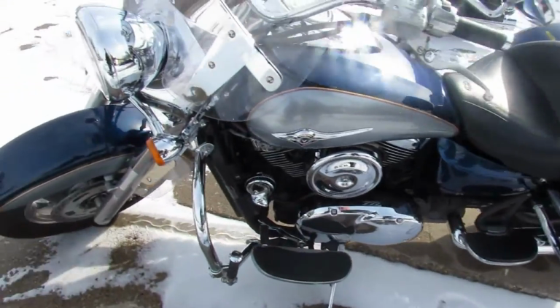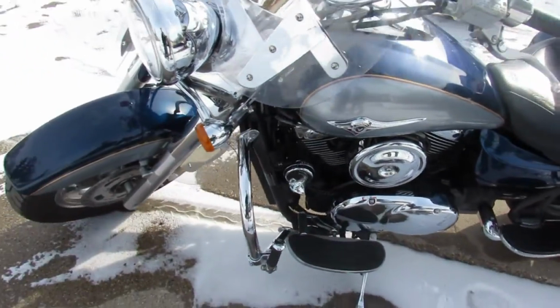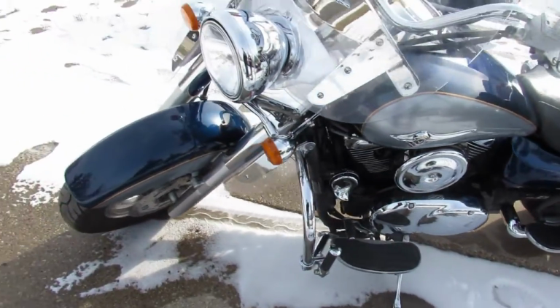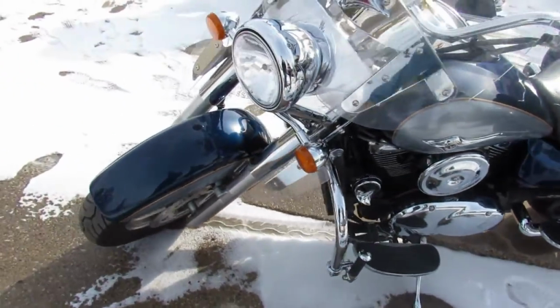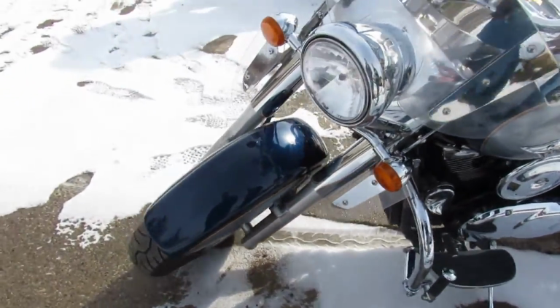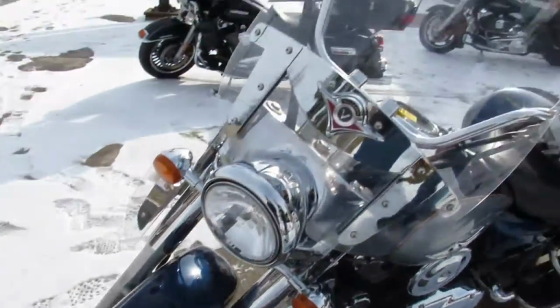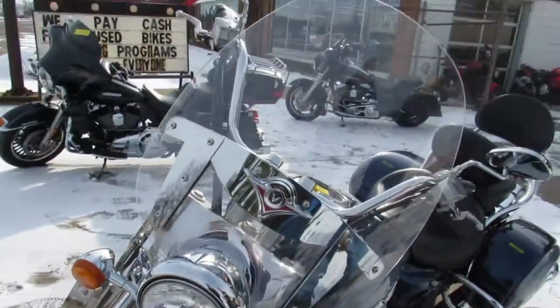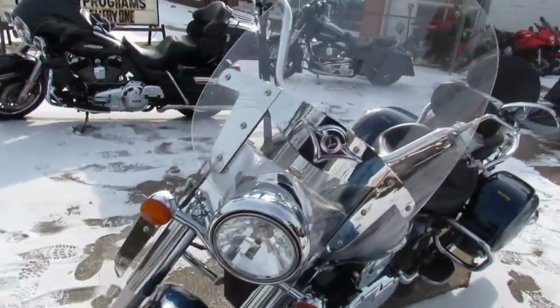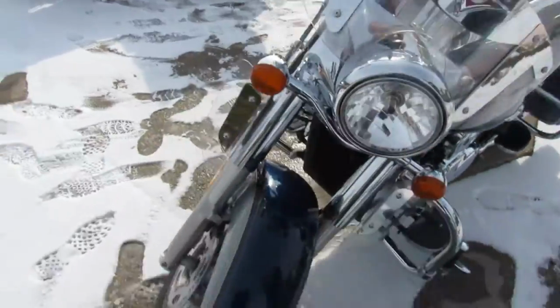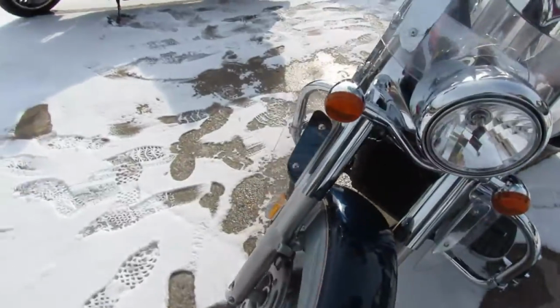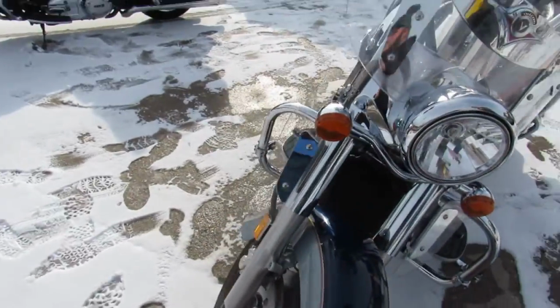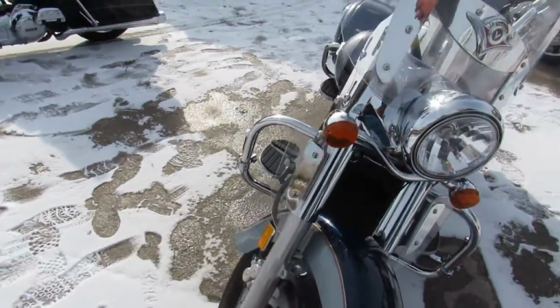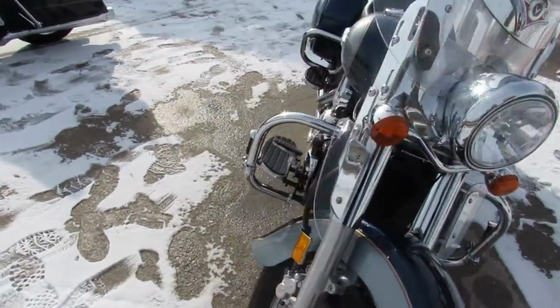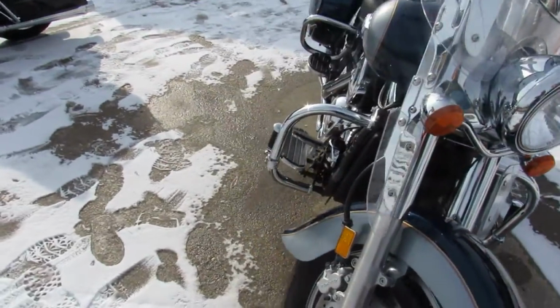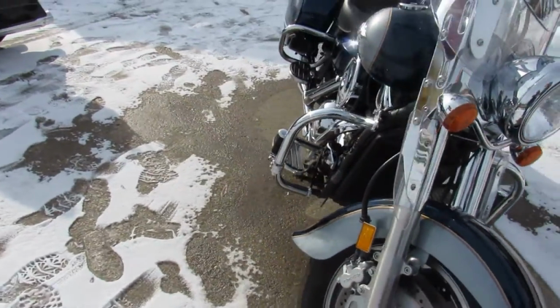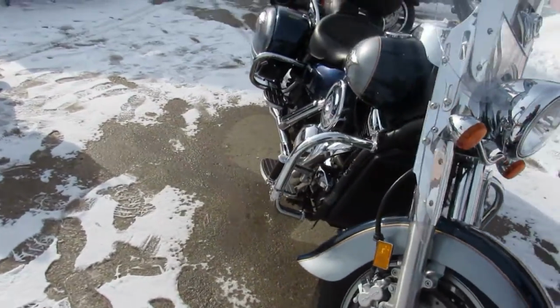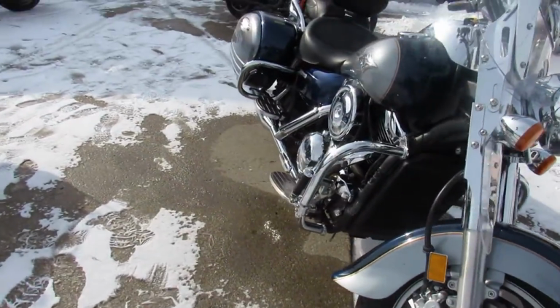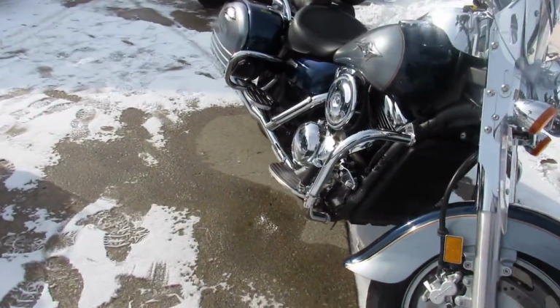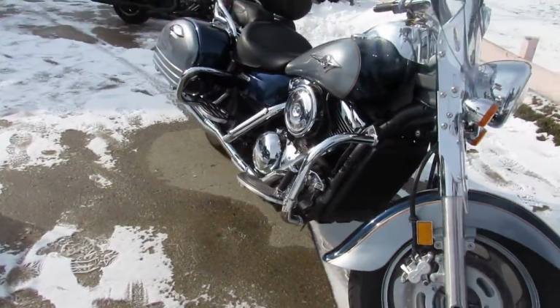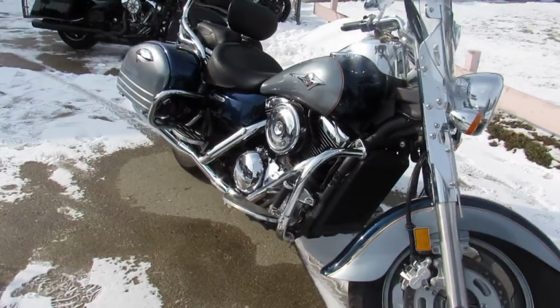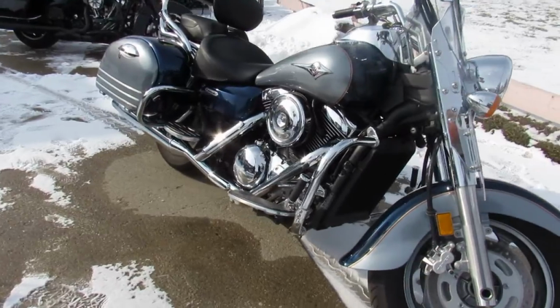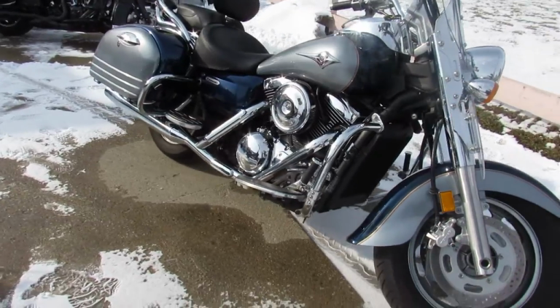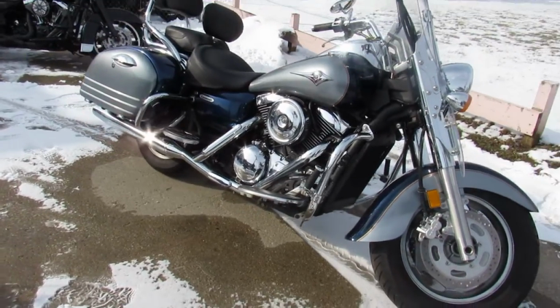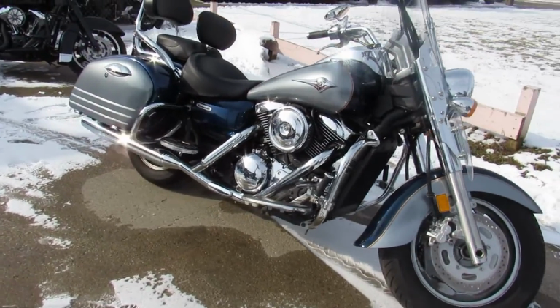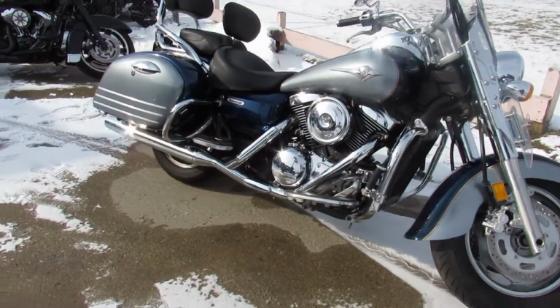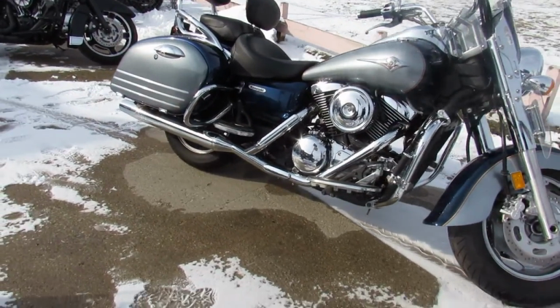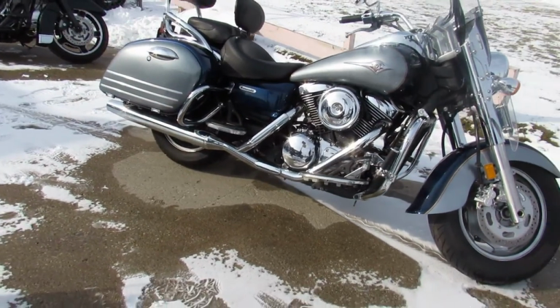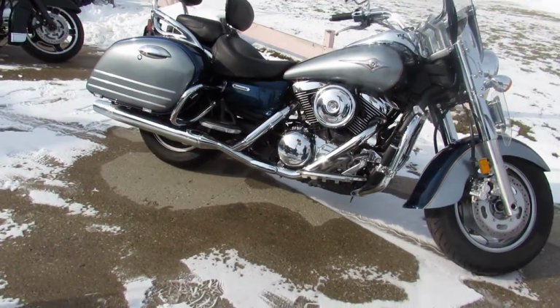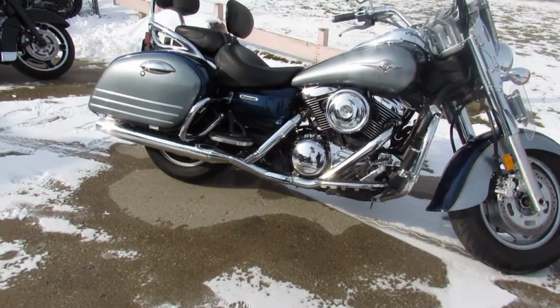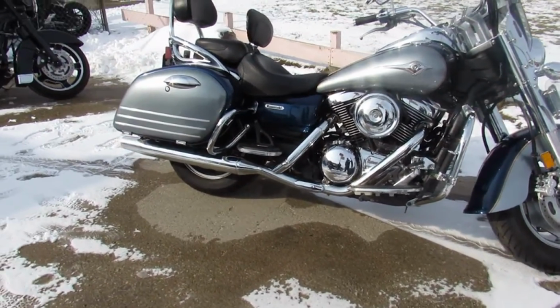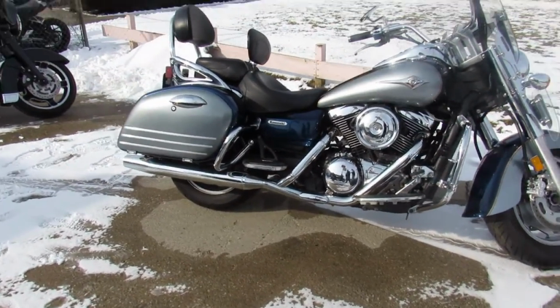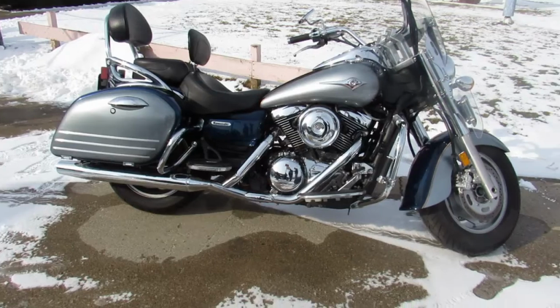This one's a 2008 Kawasaki Vulcan 1600 Classic. It's got low miles — only 15,709 miles. This thing's a must-see. So 1600cc, fuel injected, and this thing's loaded up with all the goodies.